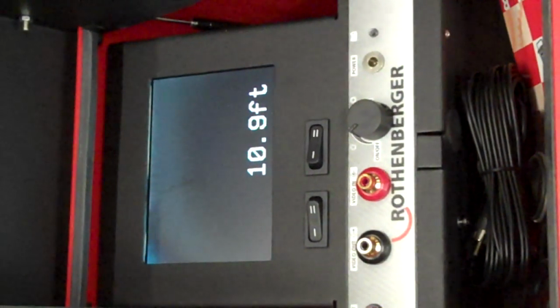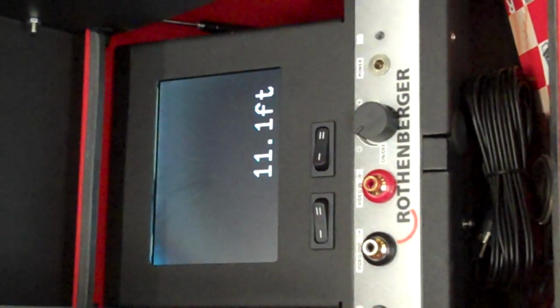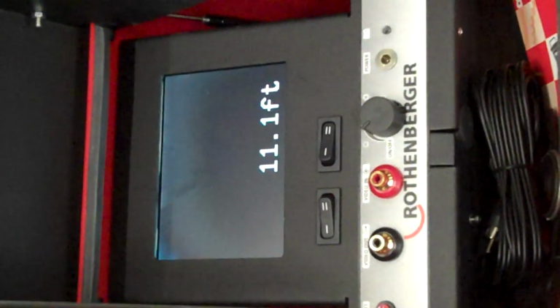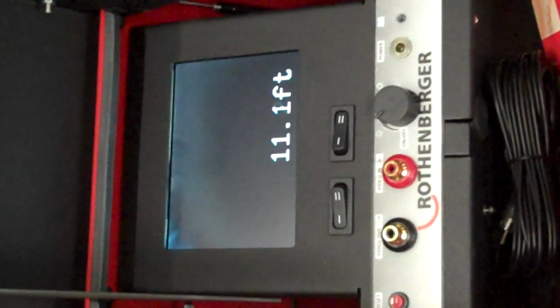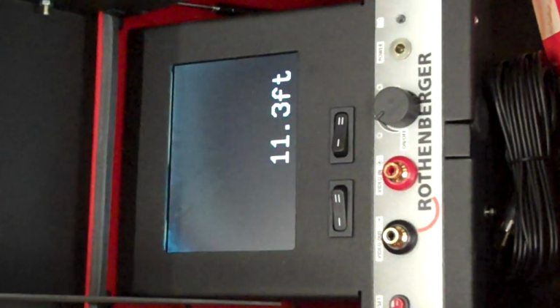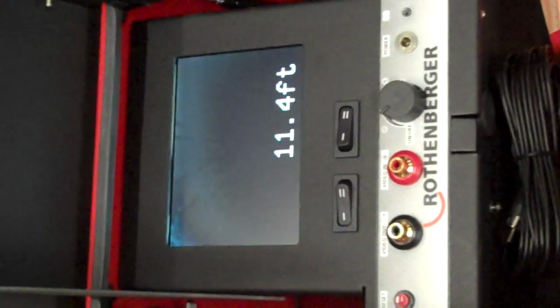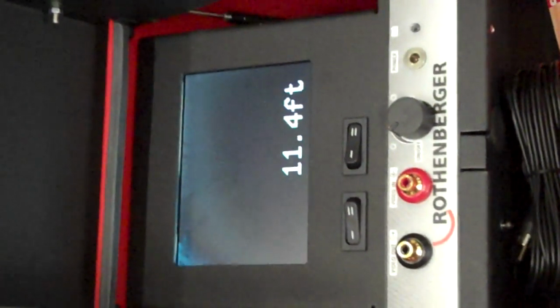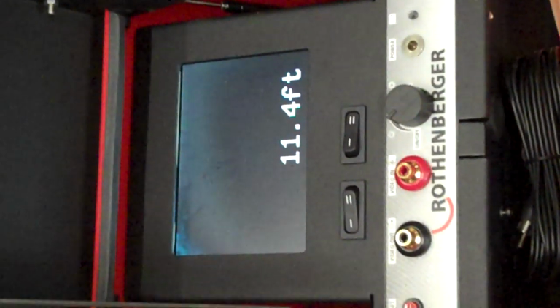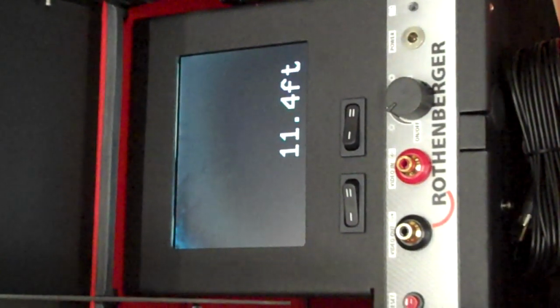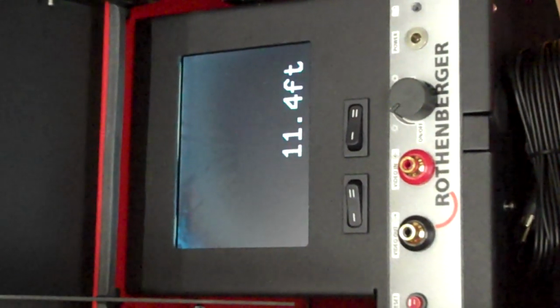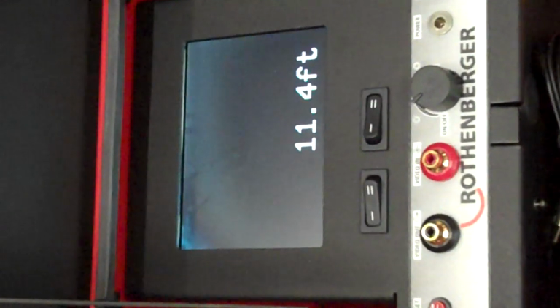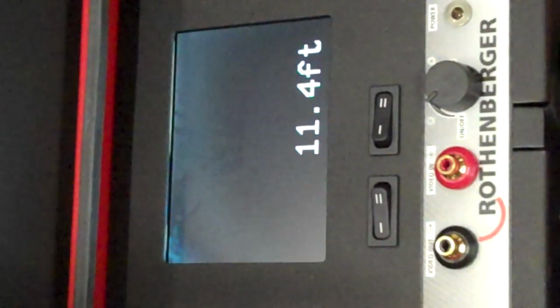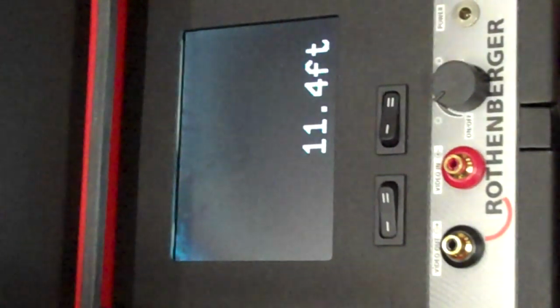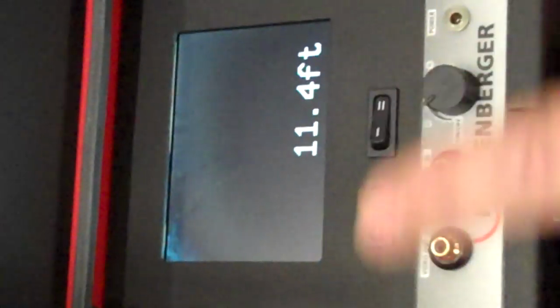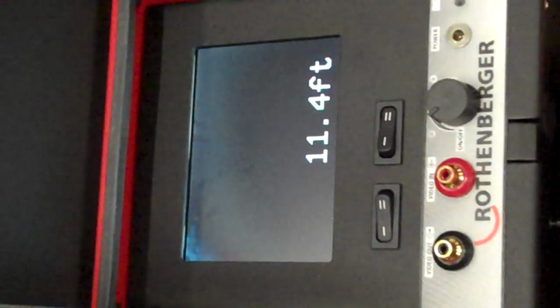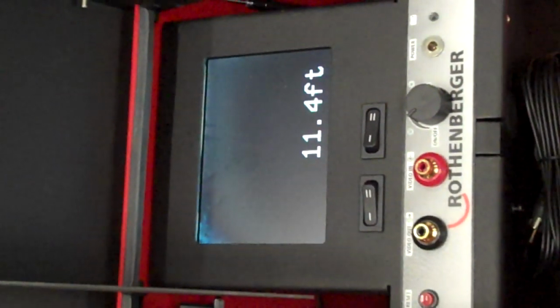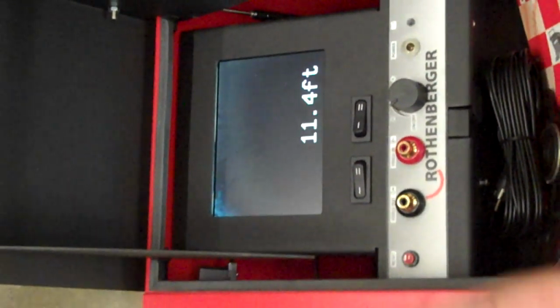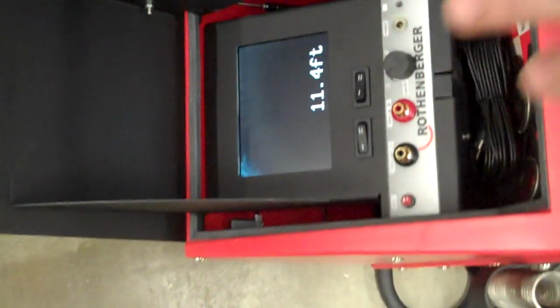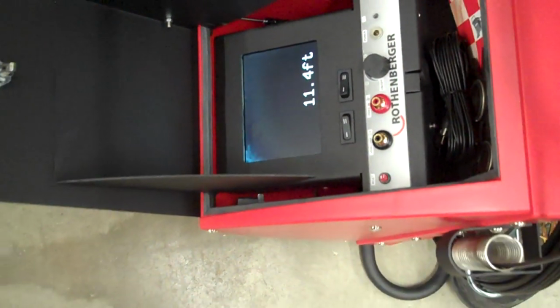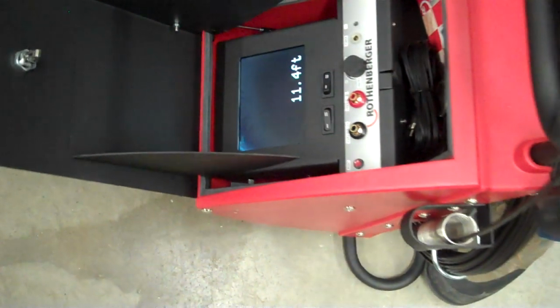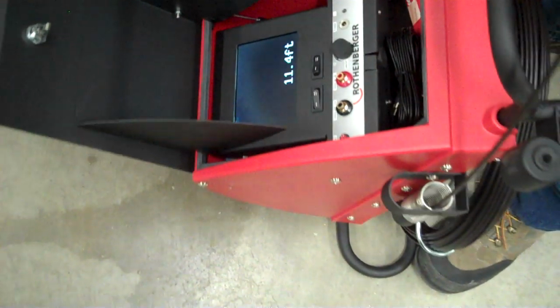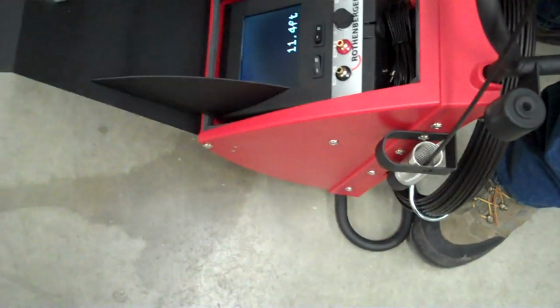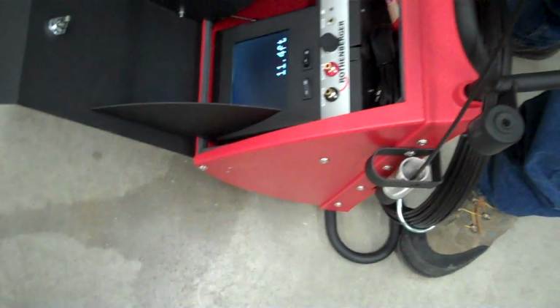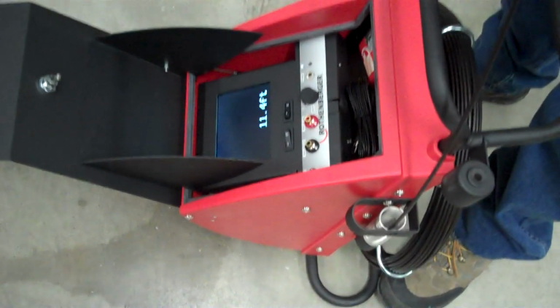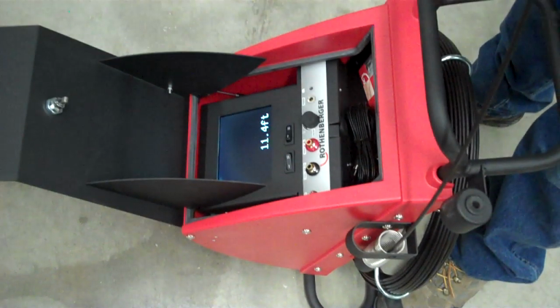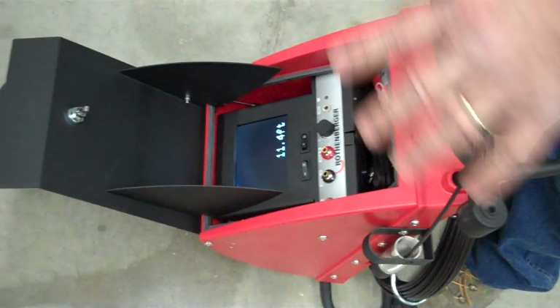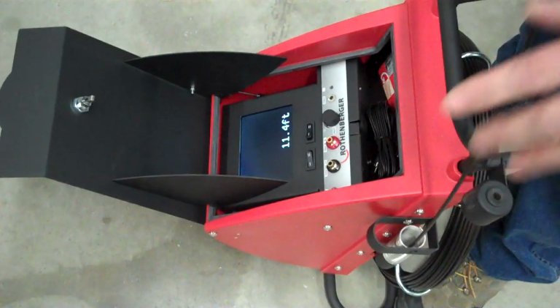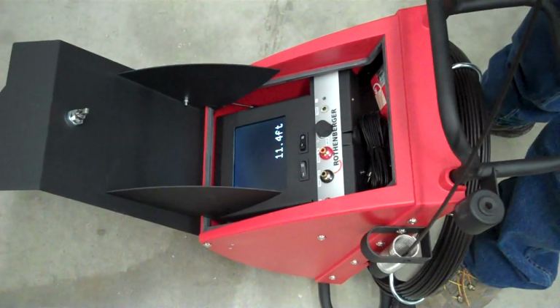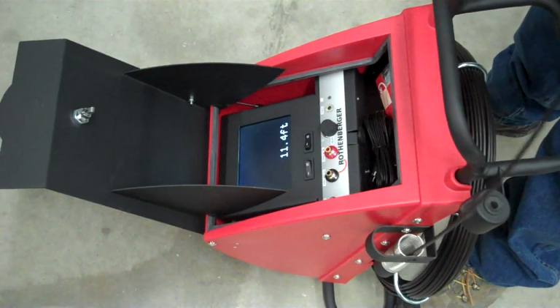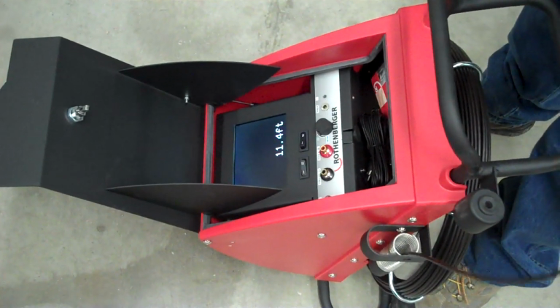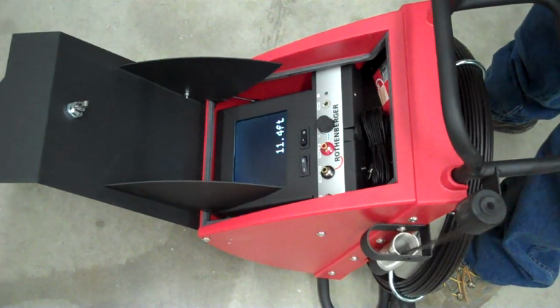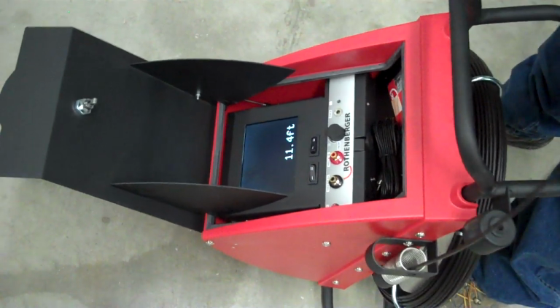So here we are, we're about 11 feet out, and we're underneath the concrete floor here, if you can see where I'm pointing. In a short time, I'm going to be locating that camera head that's in the pipe.